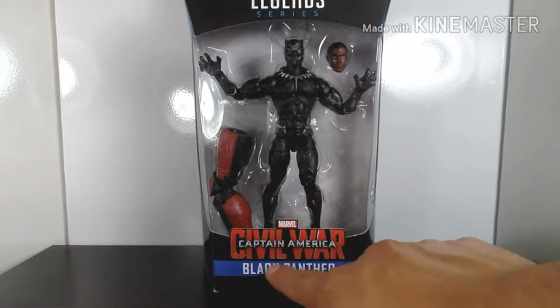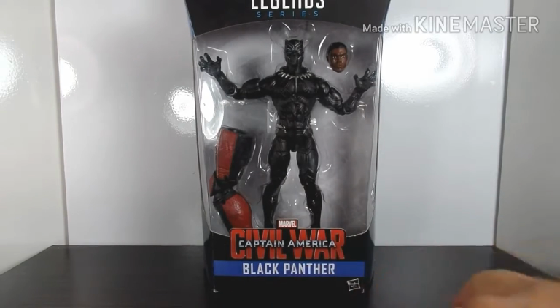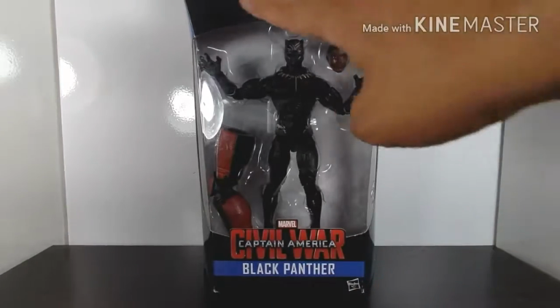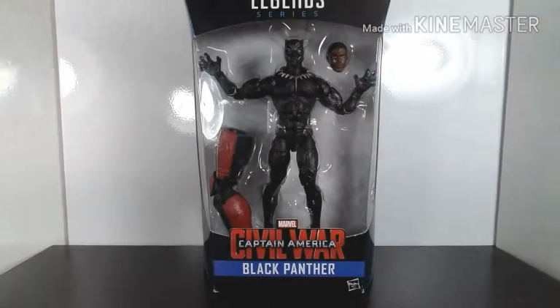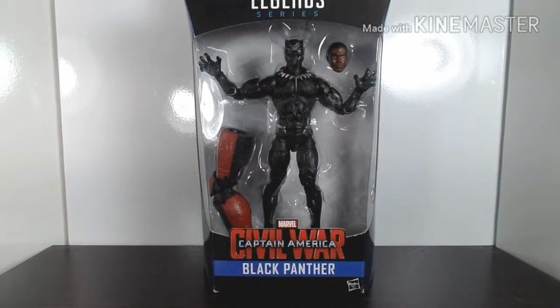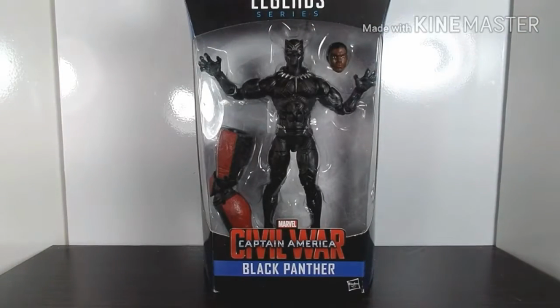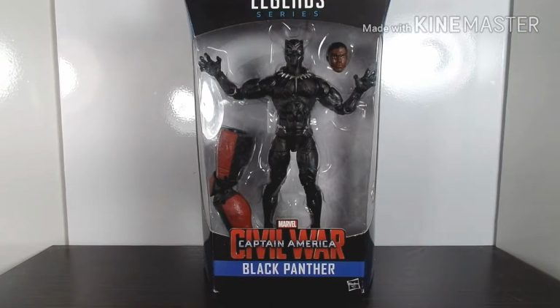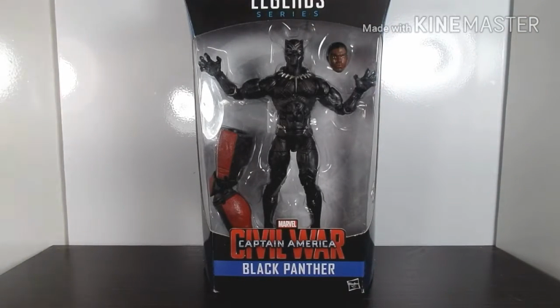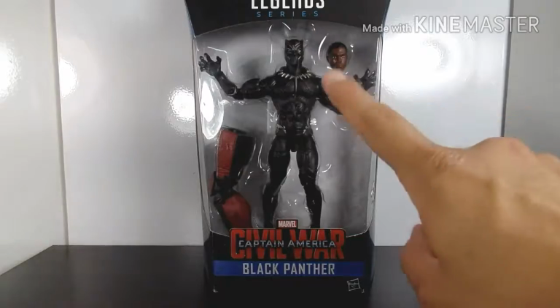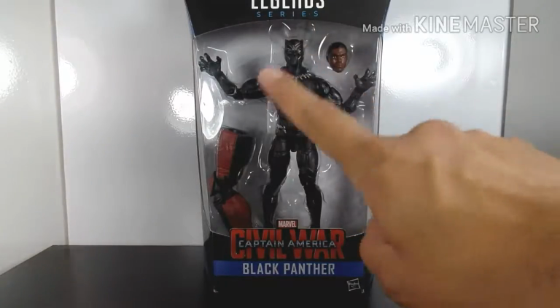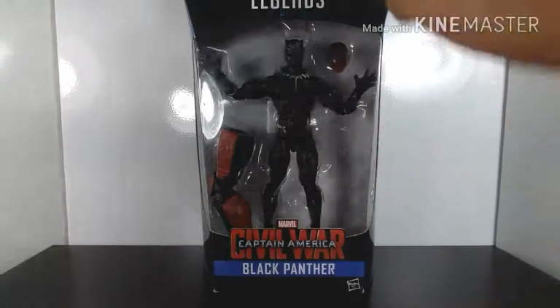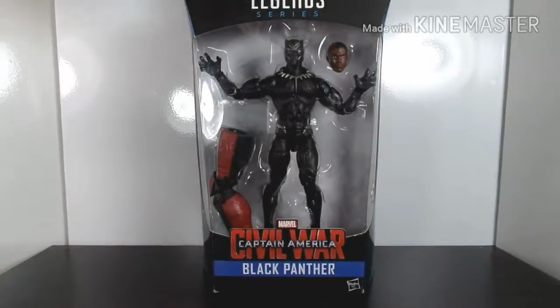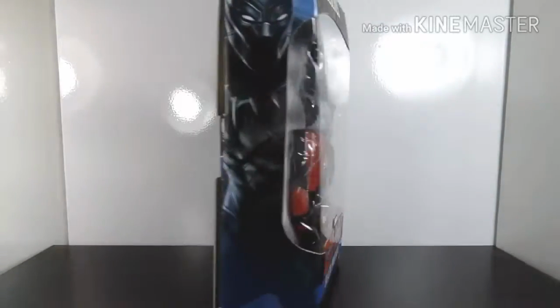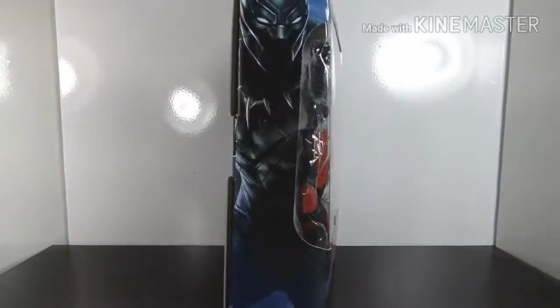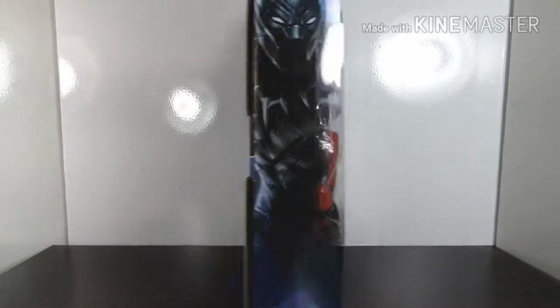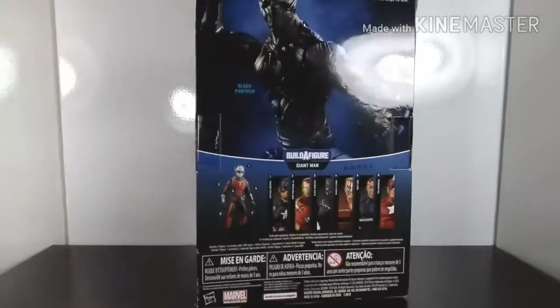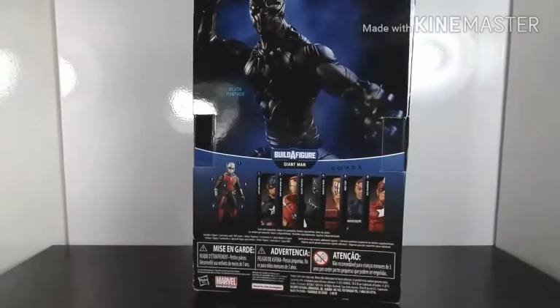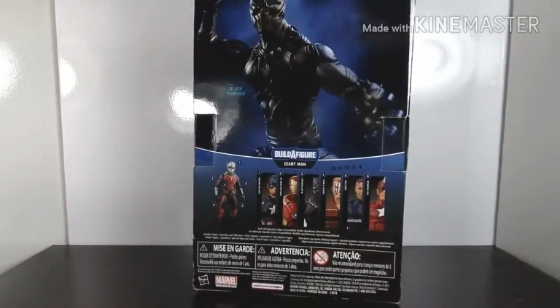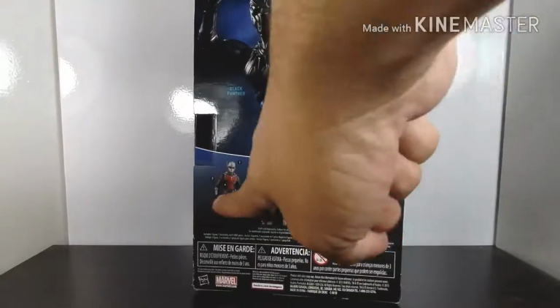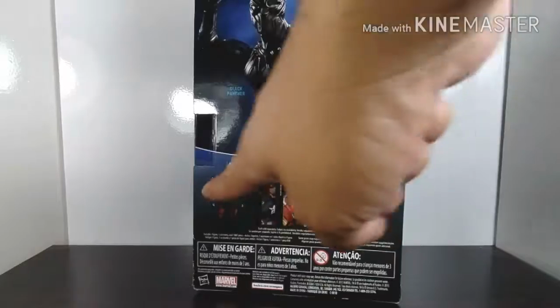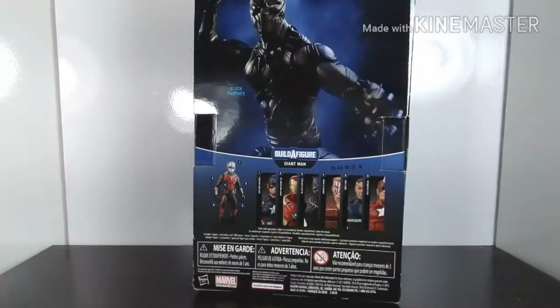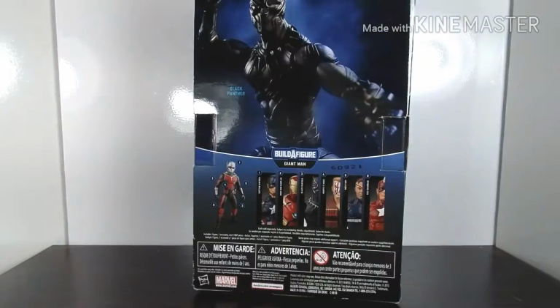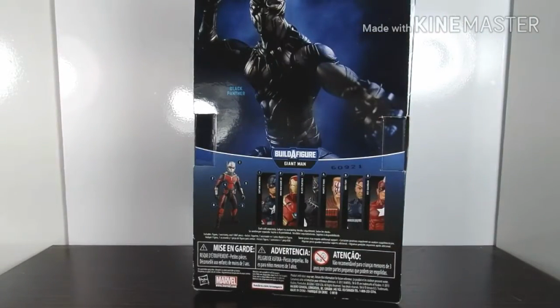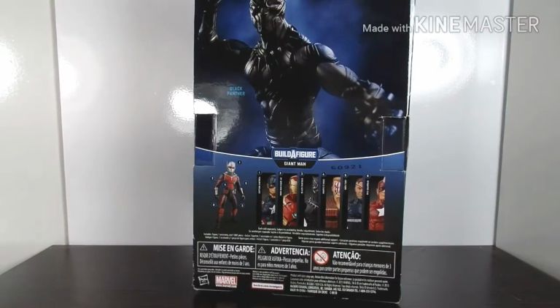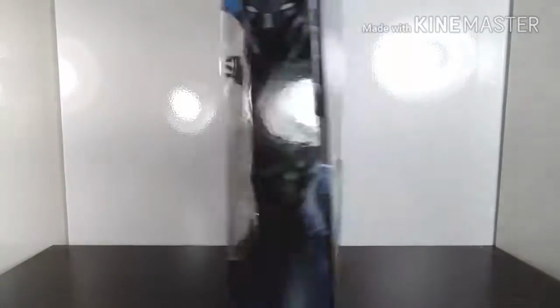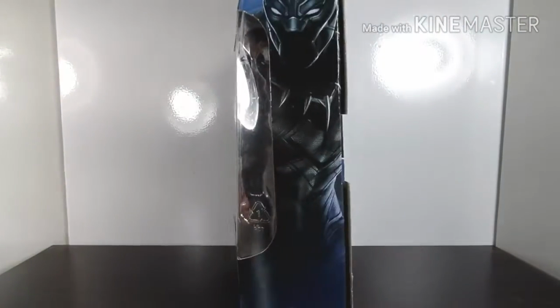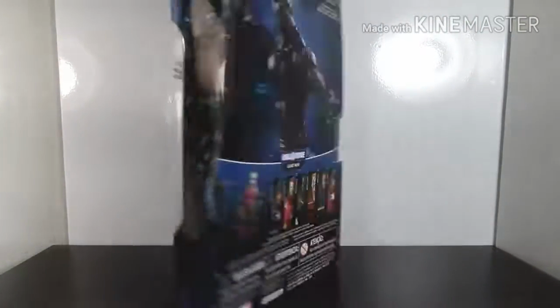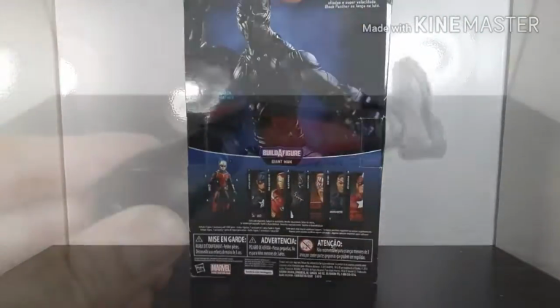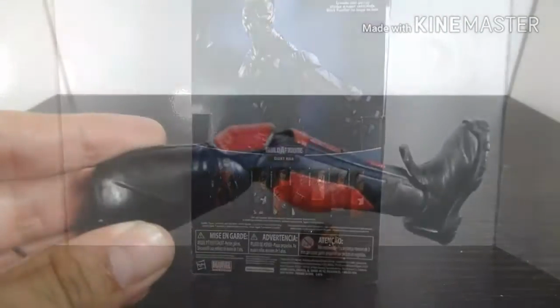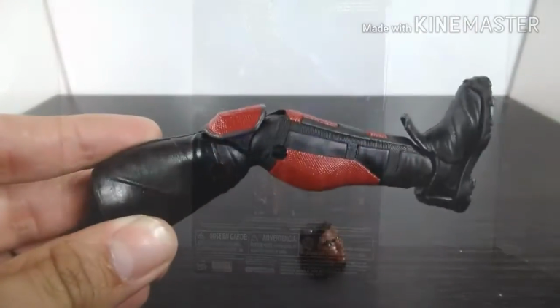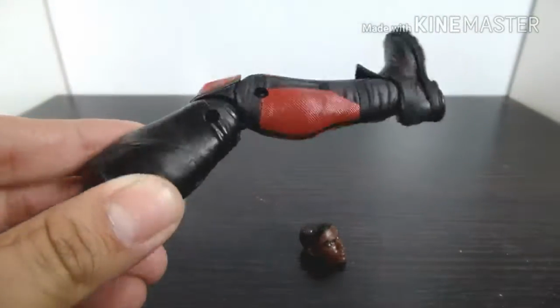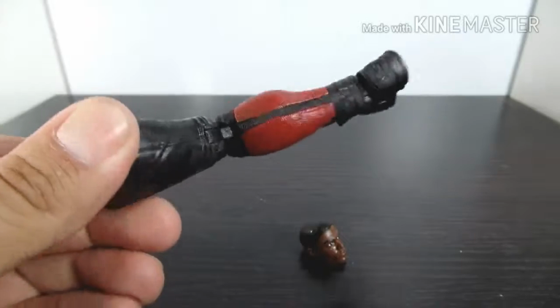This is from Captain America: Civil War — this is the Black Panther, and this is a figure I've been wanting to get for the longest time. This is the Giant Man wave, and you can see Black Panther and Giant Man right there. Let's open this baby up.